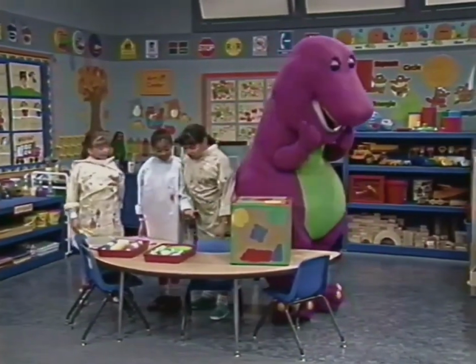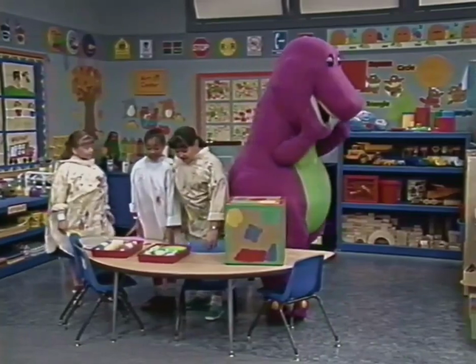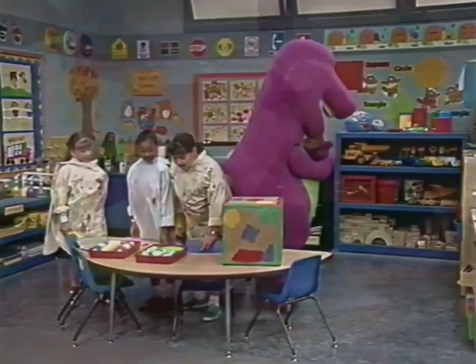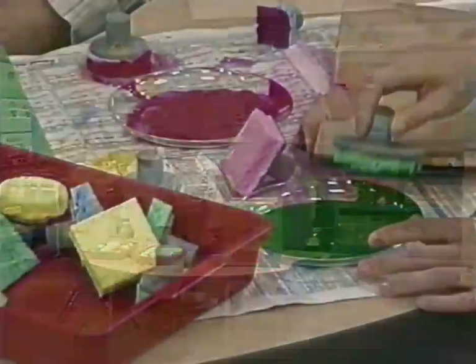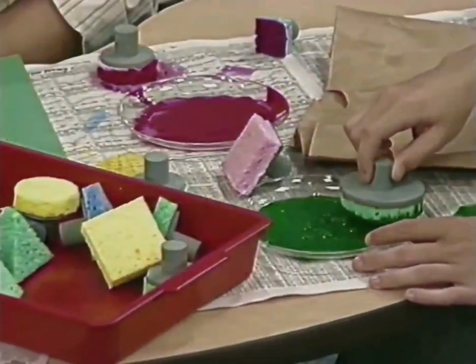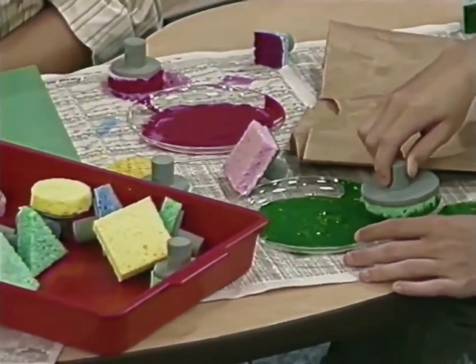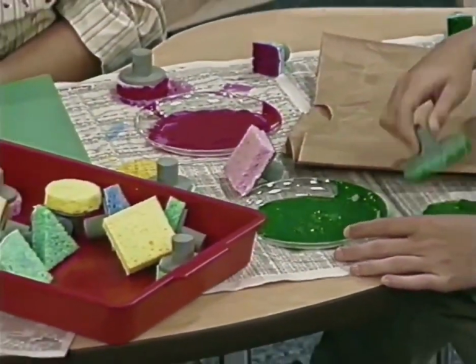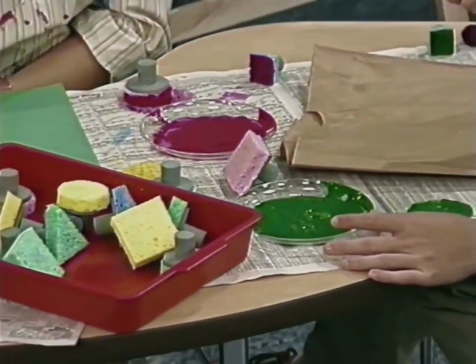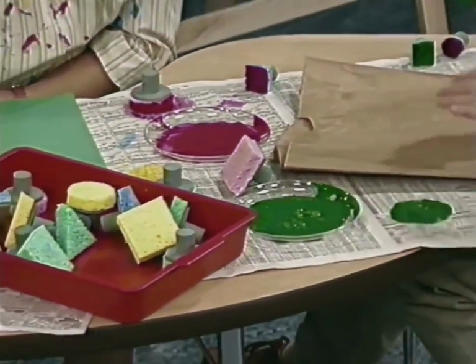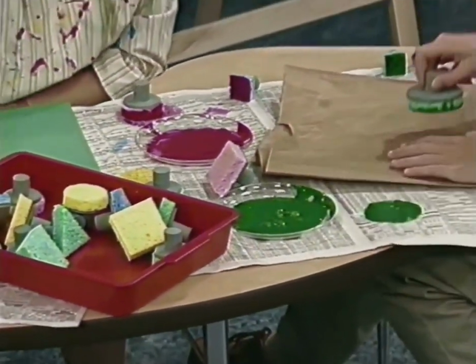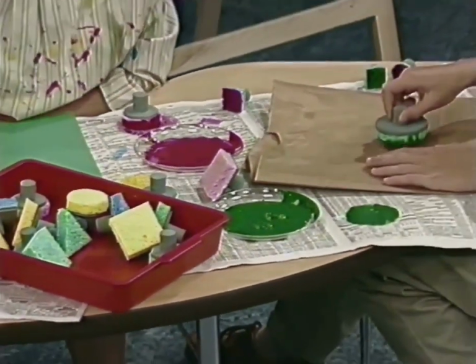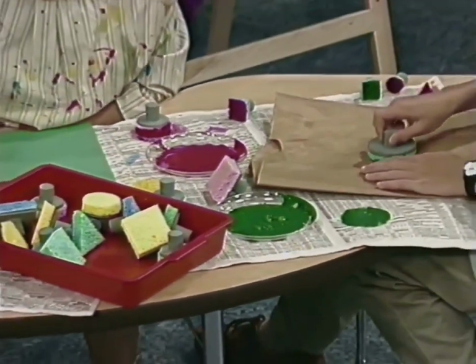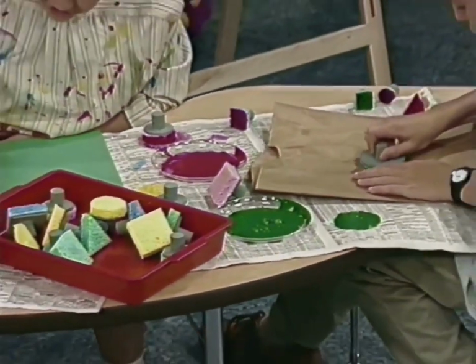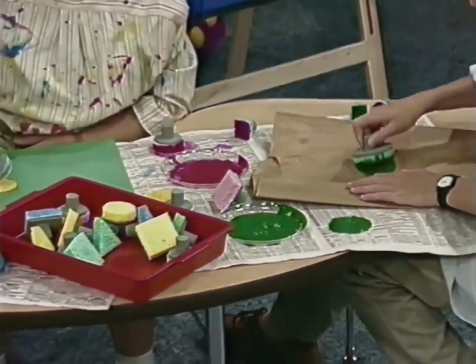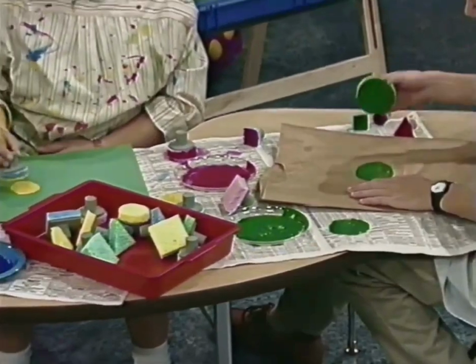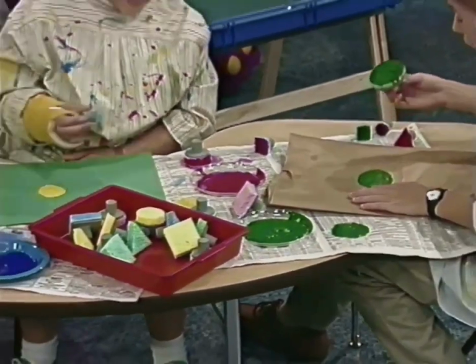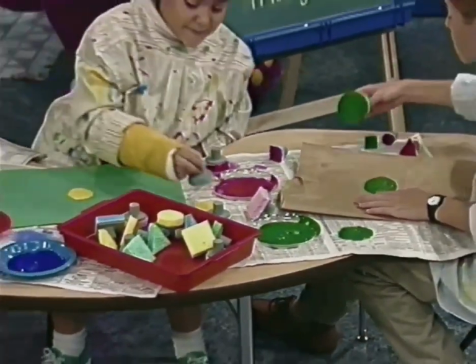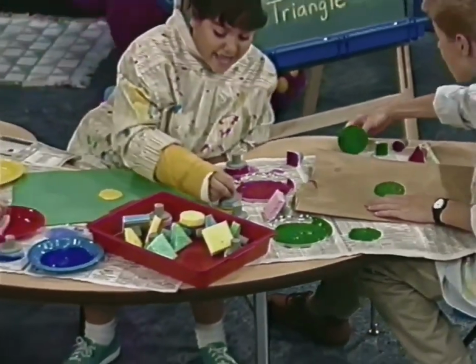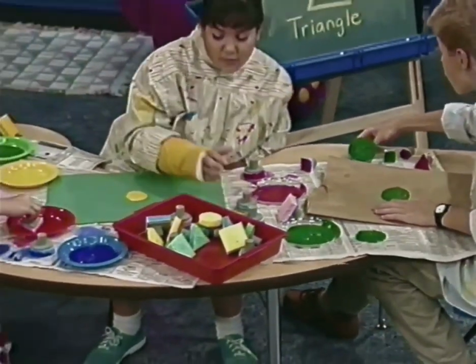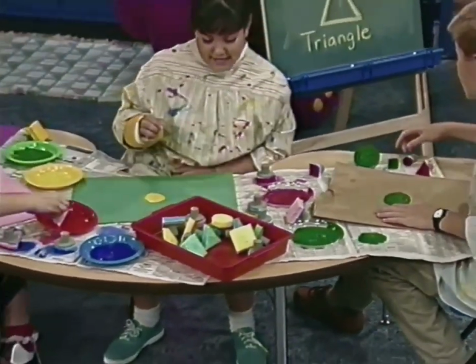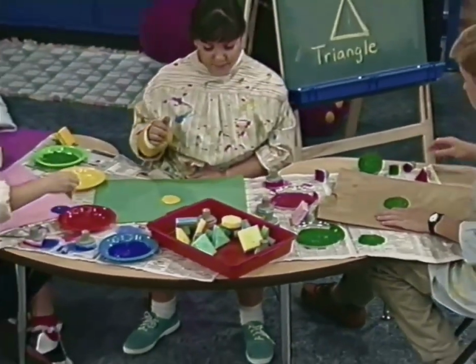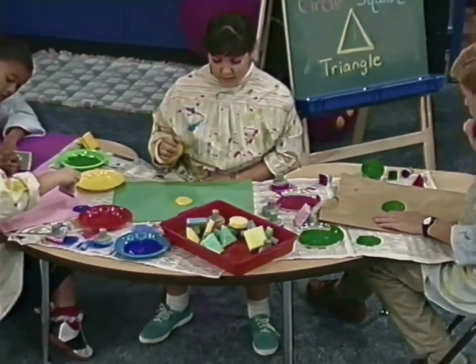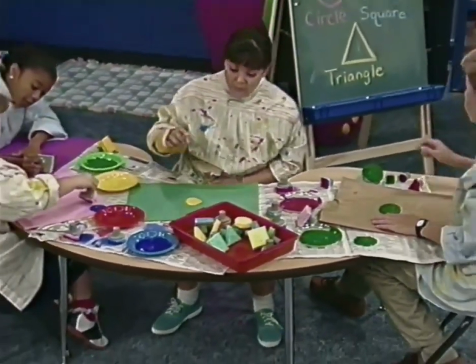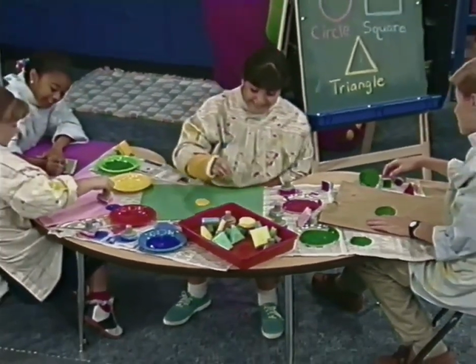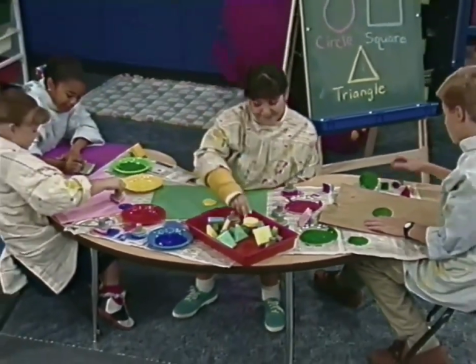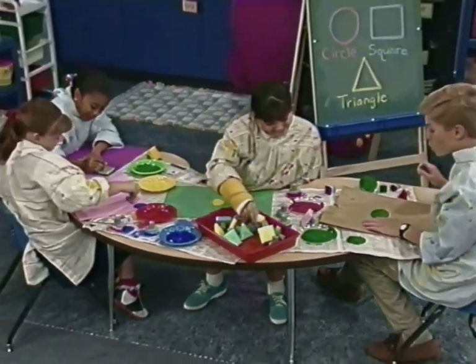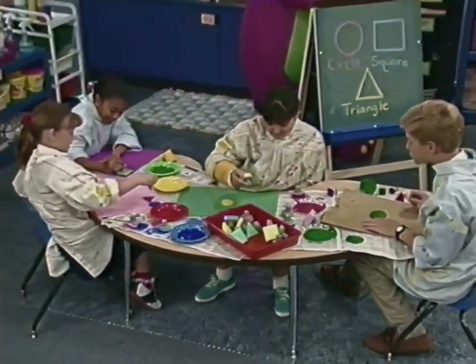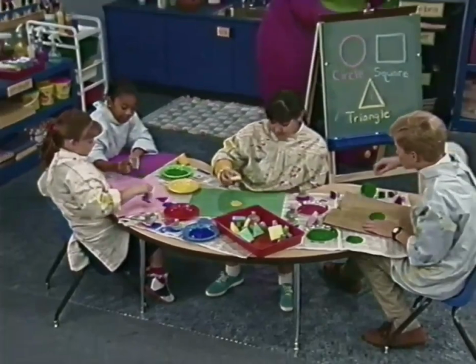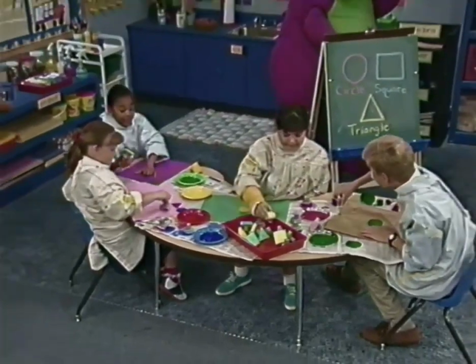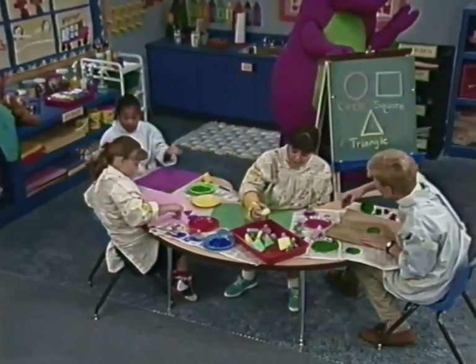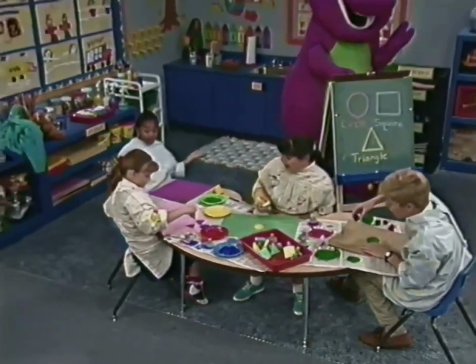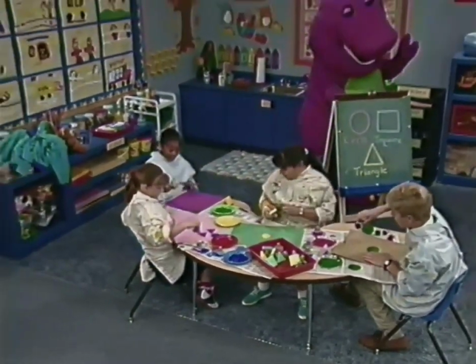Look at the colors. The shapes. We like the shapes. We can paint them all right here.